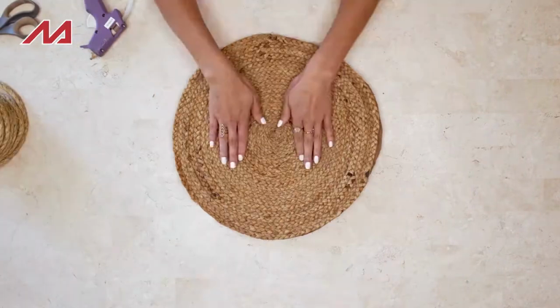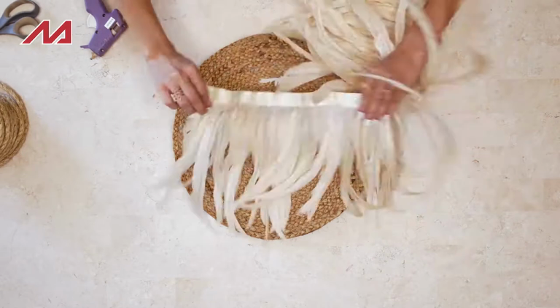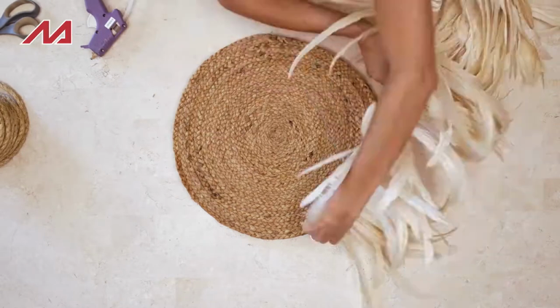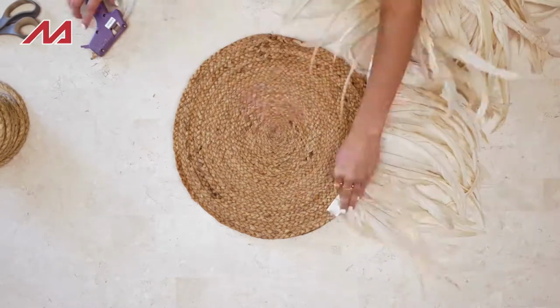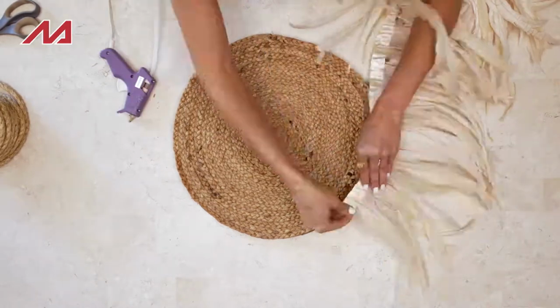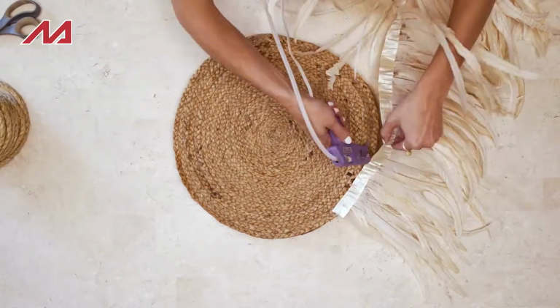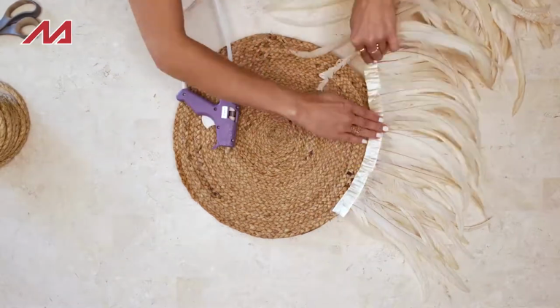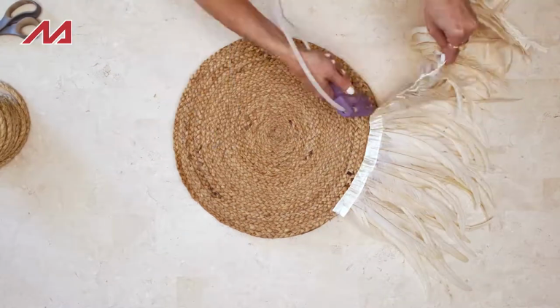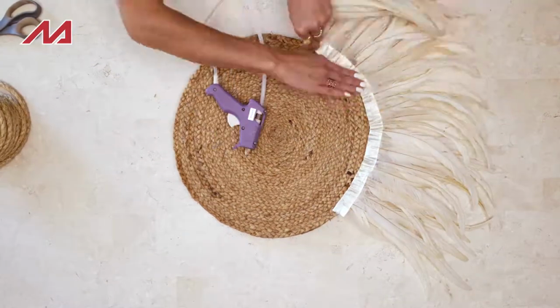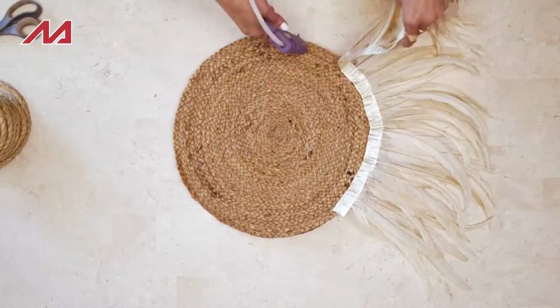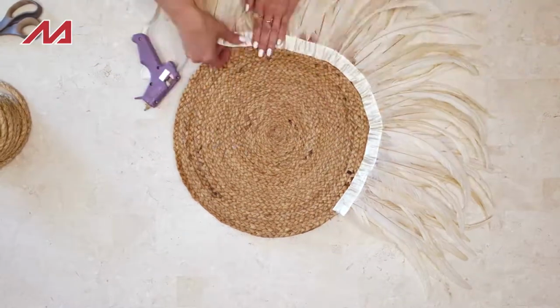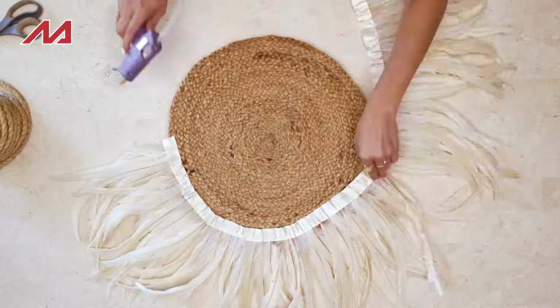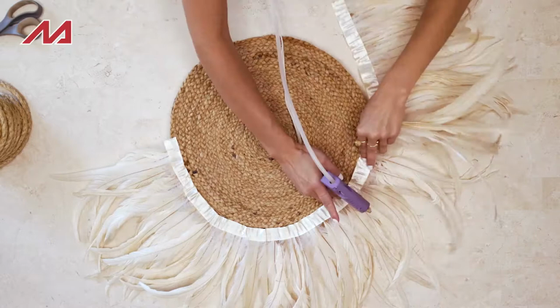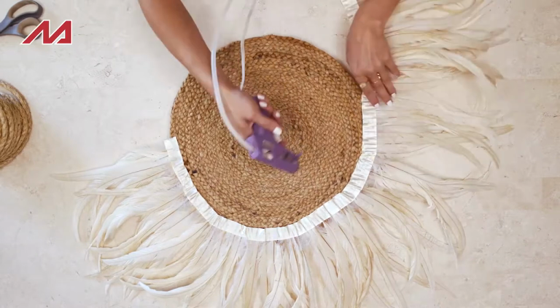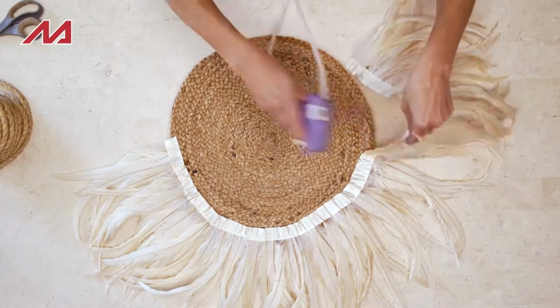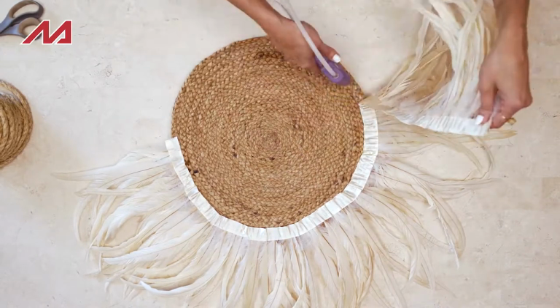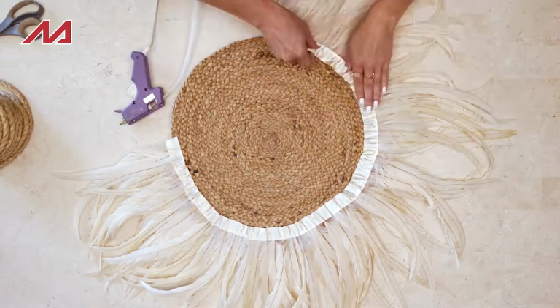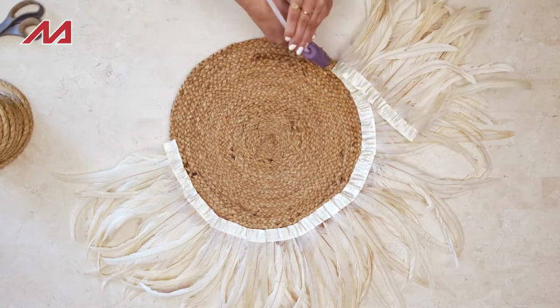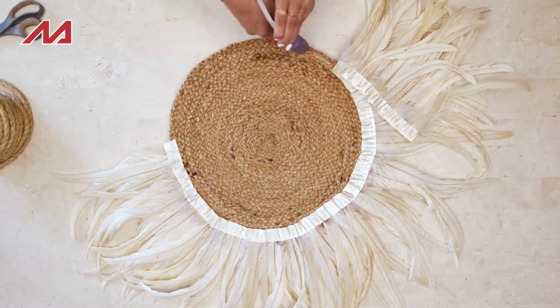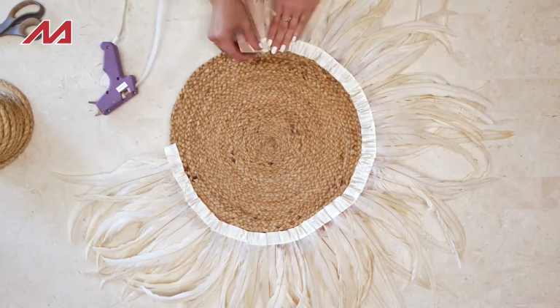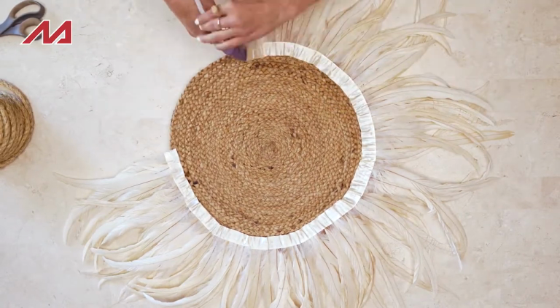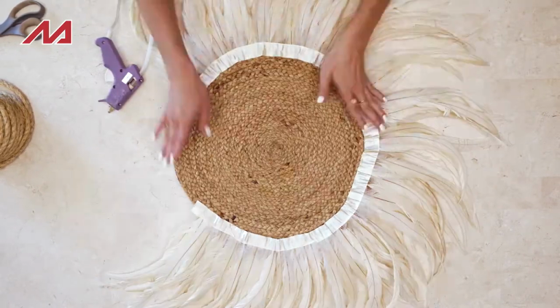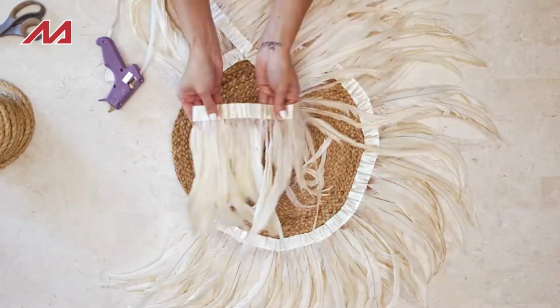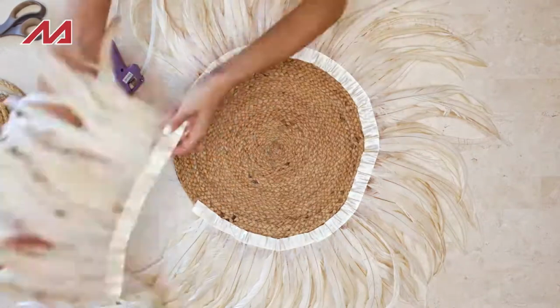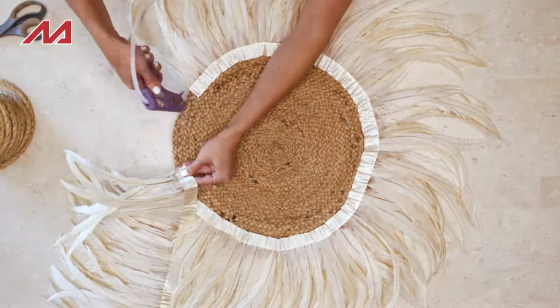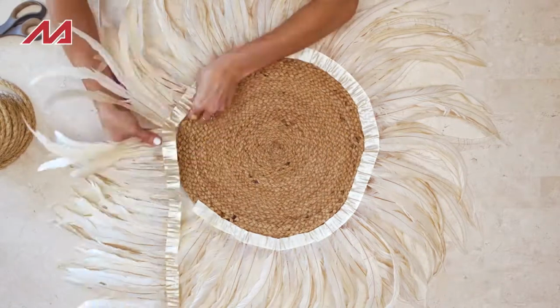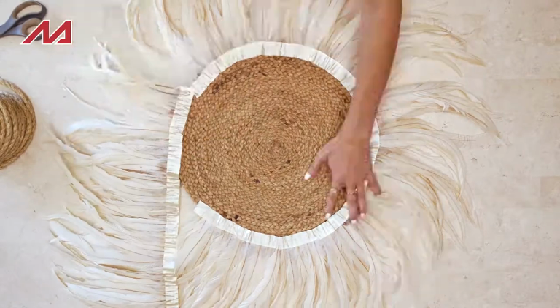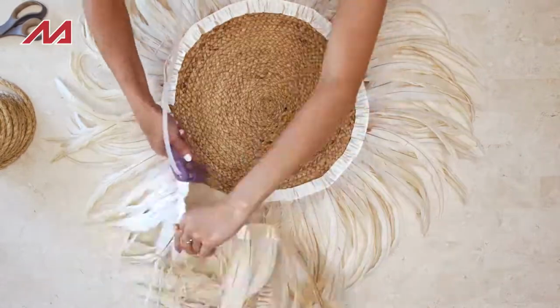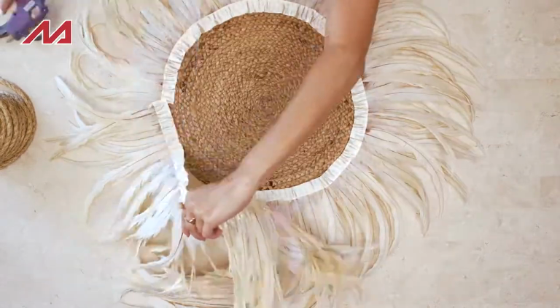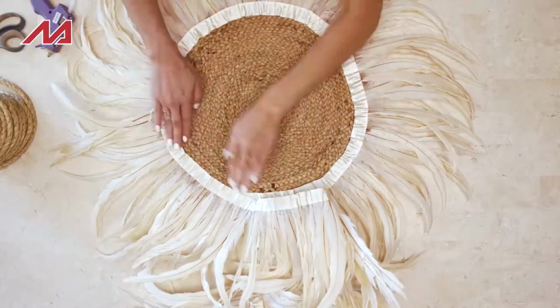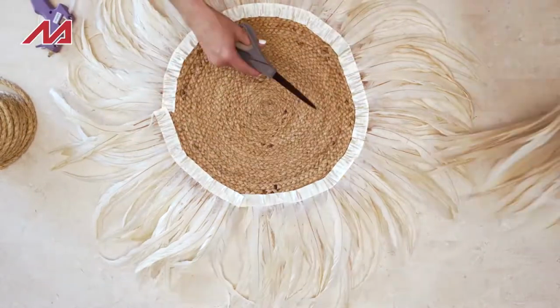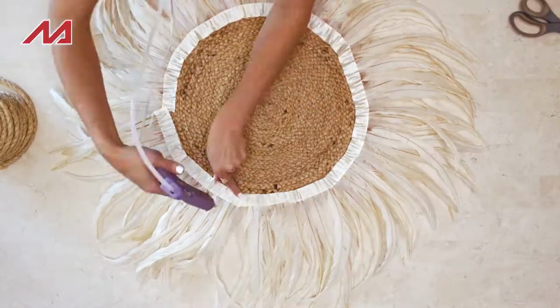After that, flip the hat over and do one round of gluing our rooster feathers on the back. This is going to ensure that it lays flat against your wall when you're hanging it and you won't see any of the cardboard or jute from the sides.